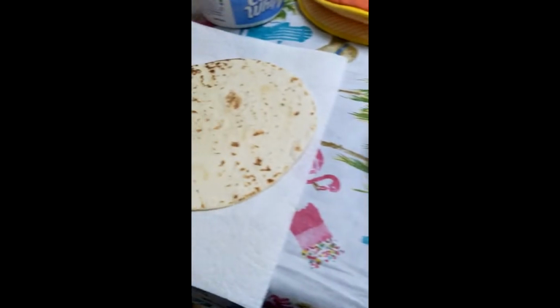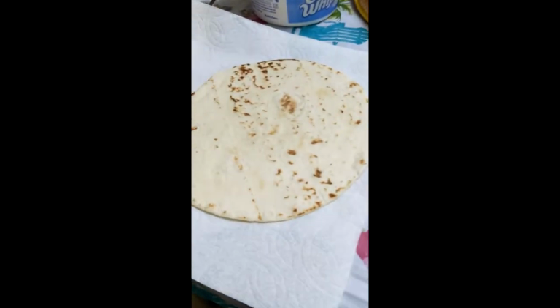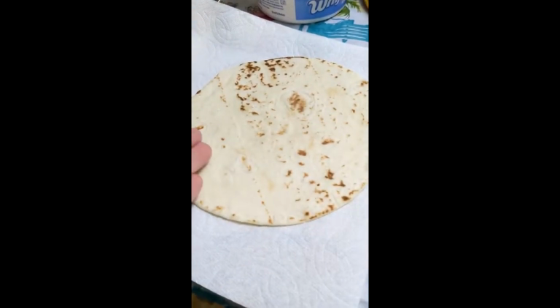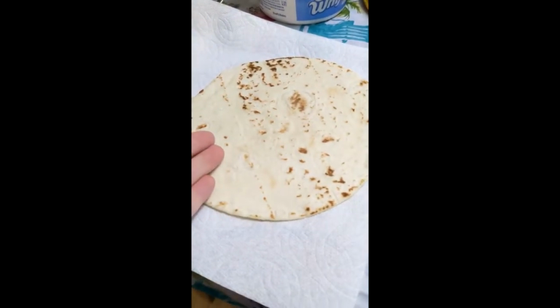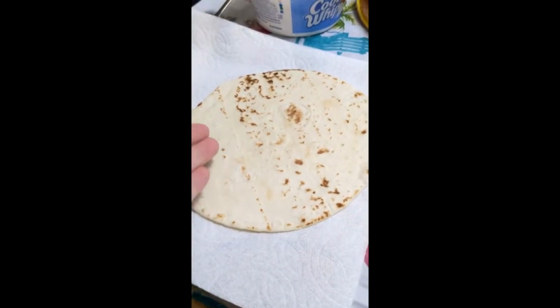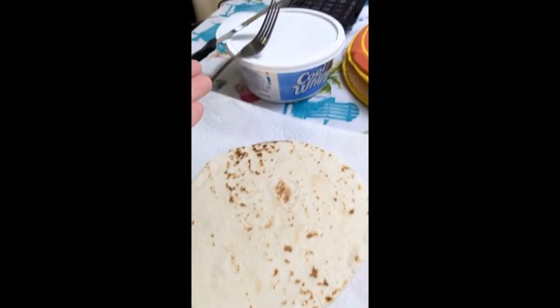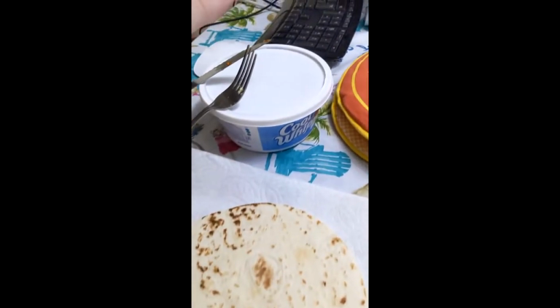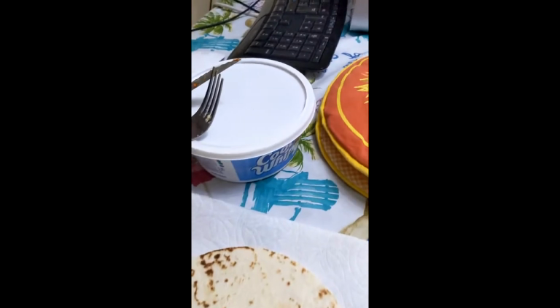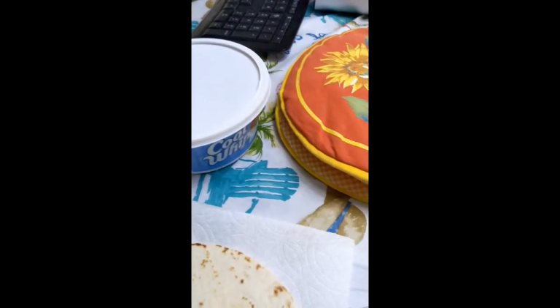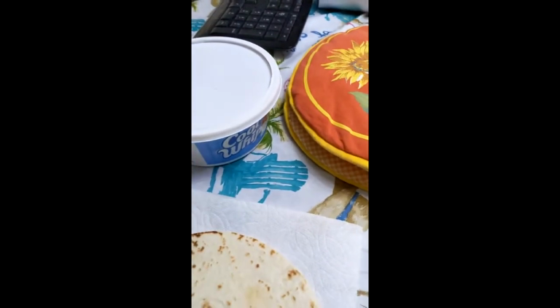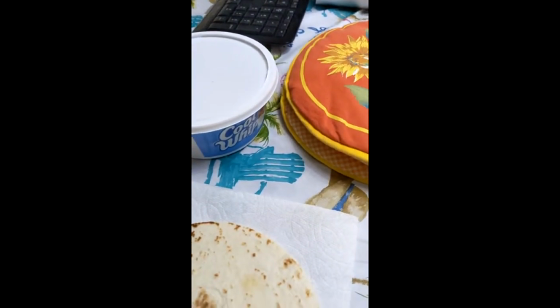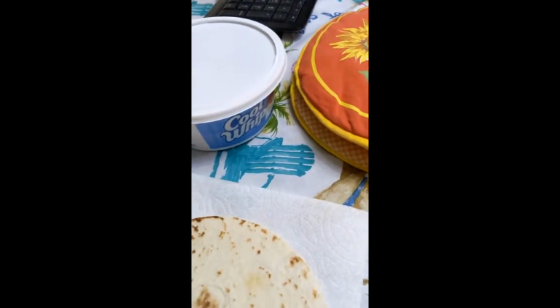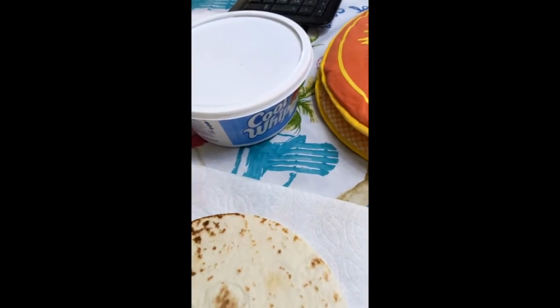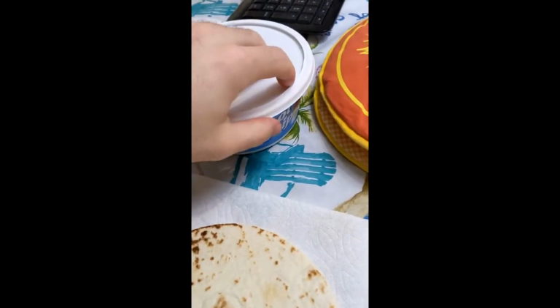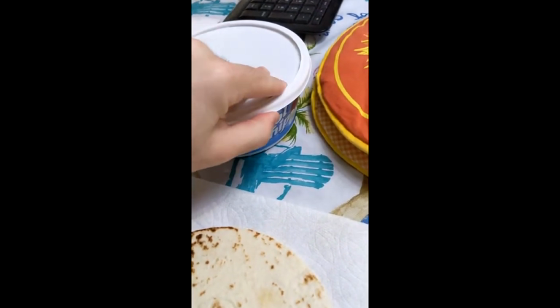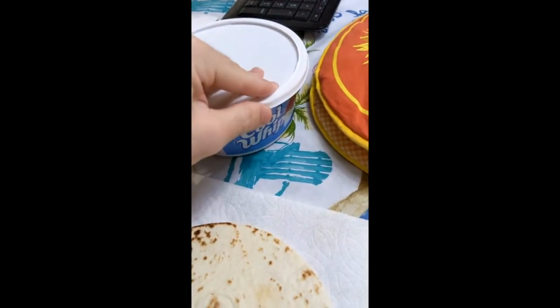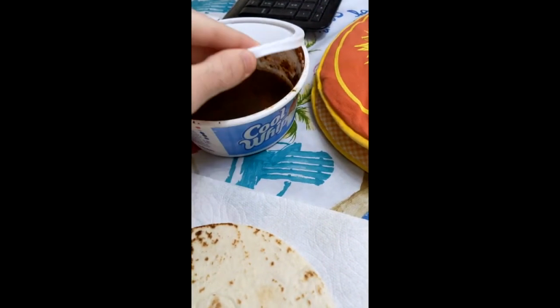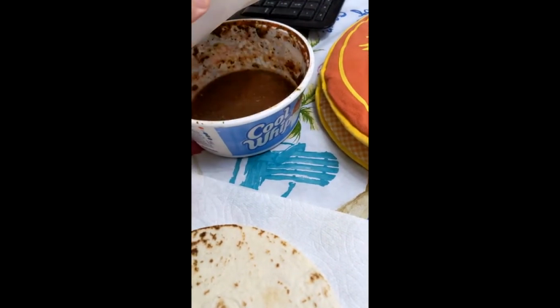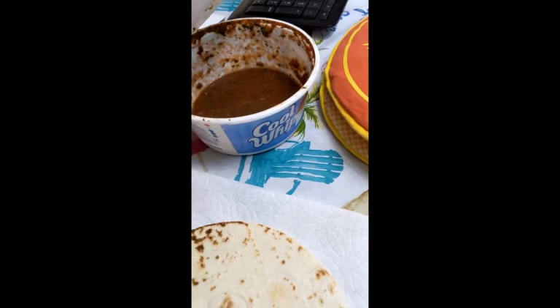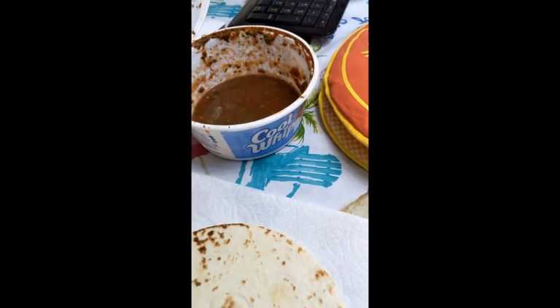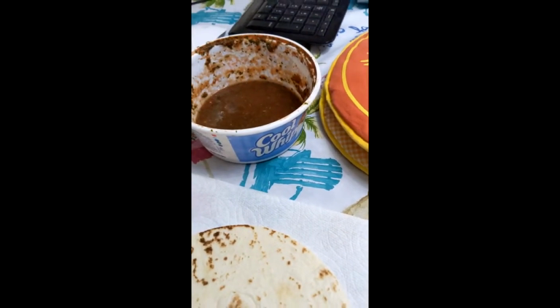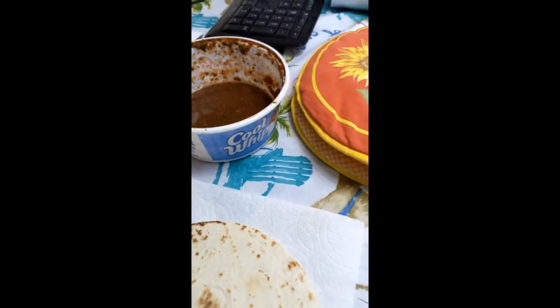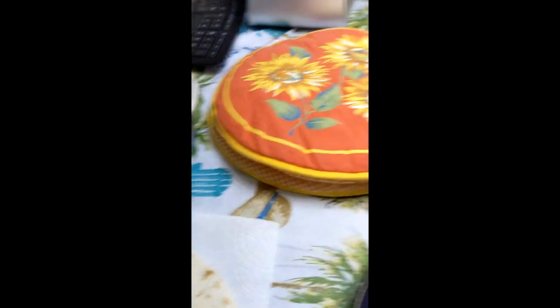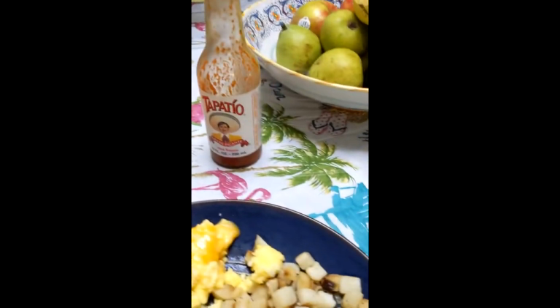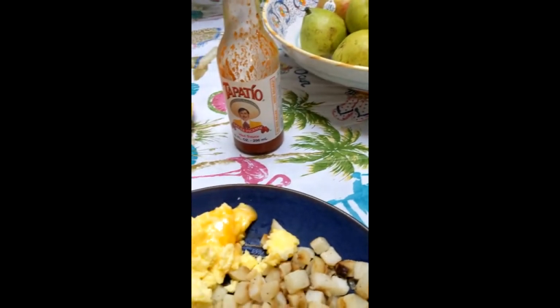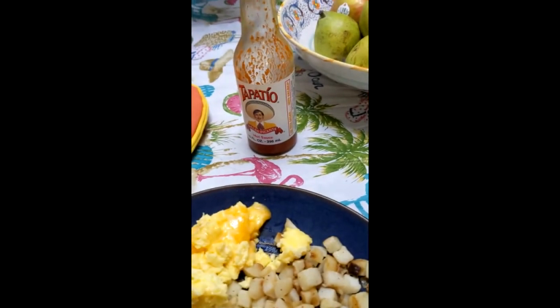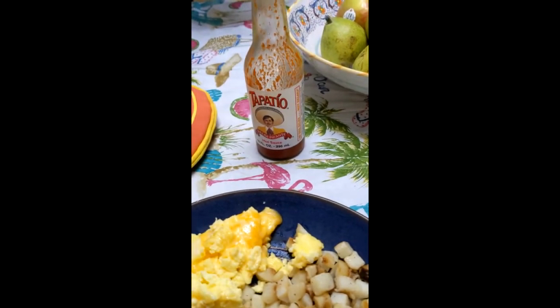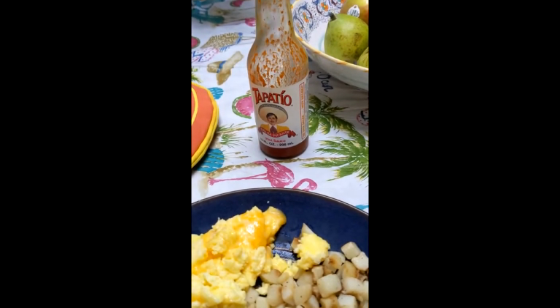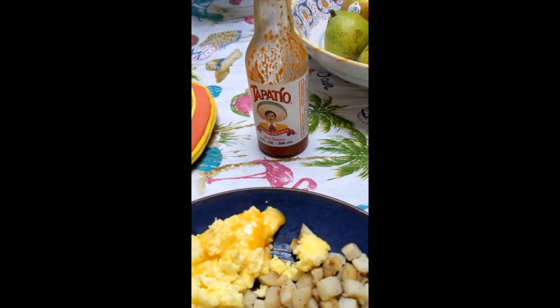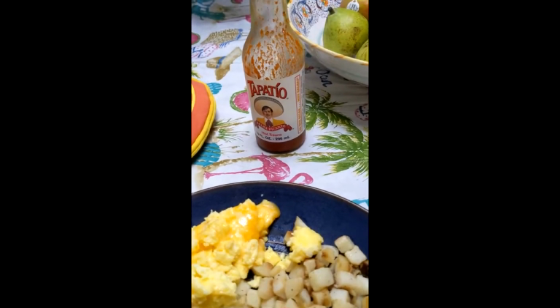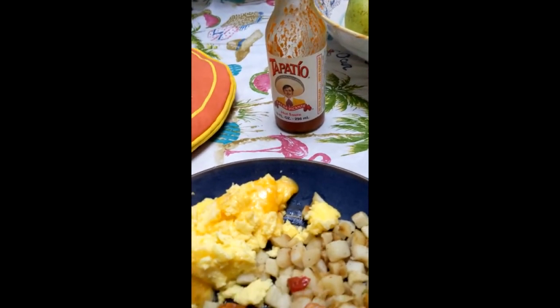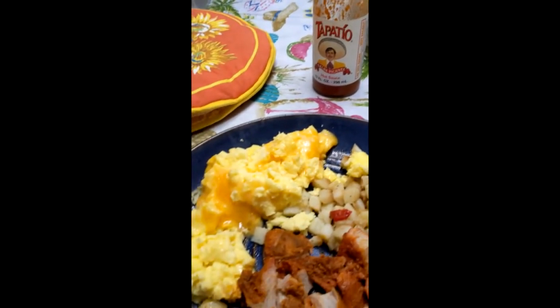We got the tortilla, we got homemade salsa — hold on, I gotta open that. Oh, it's so good. And maybe, just maybe, a splash of Tapatío if we need it.